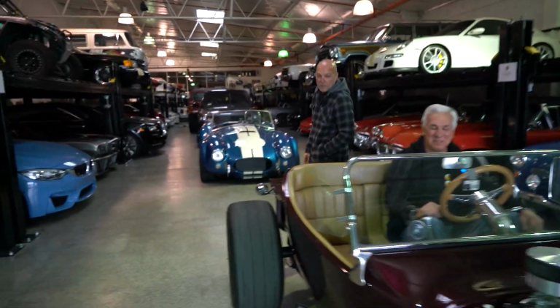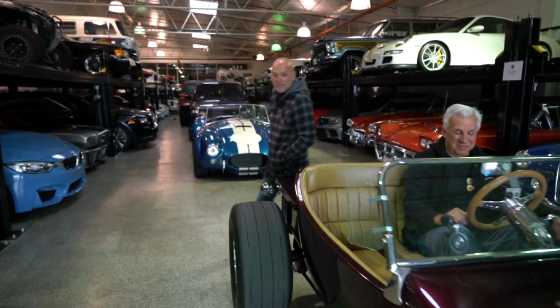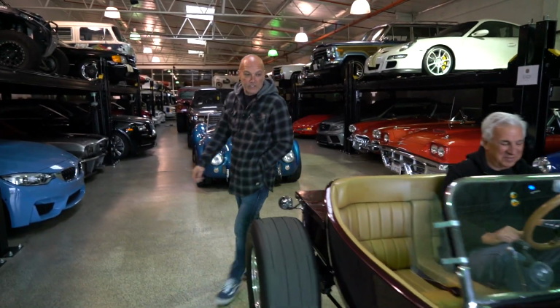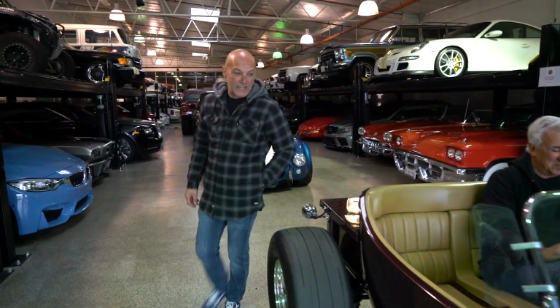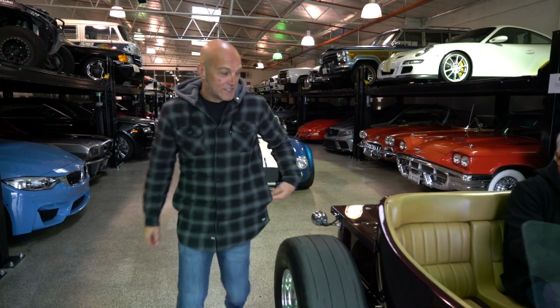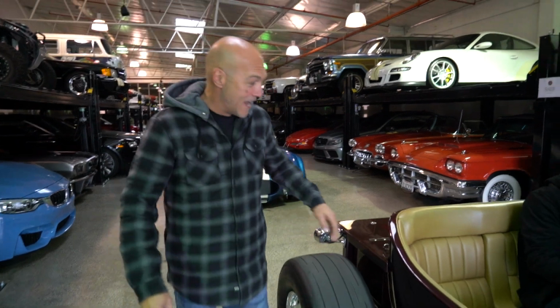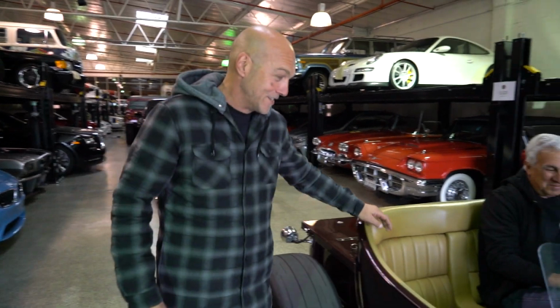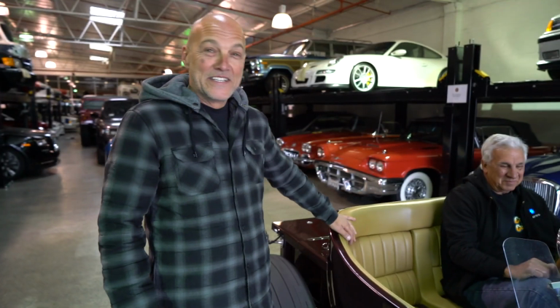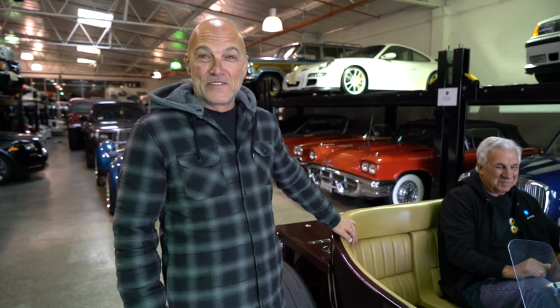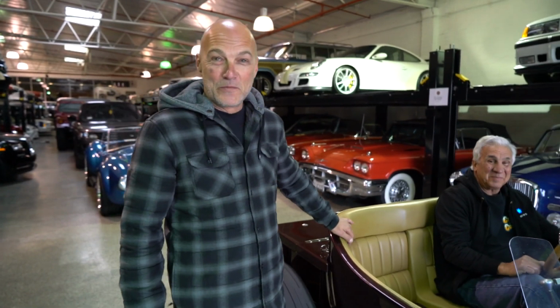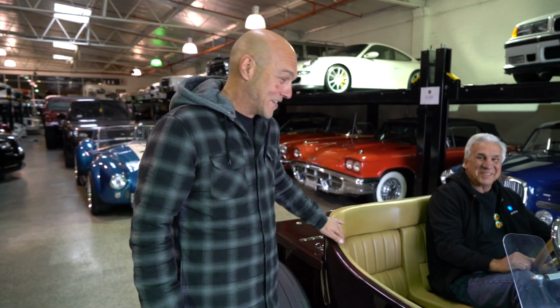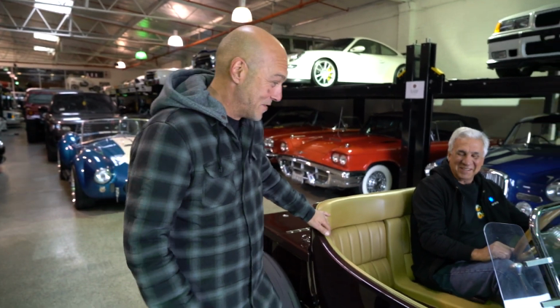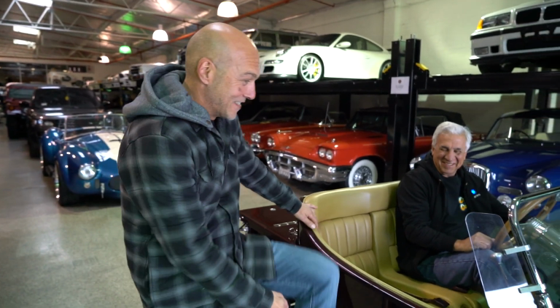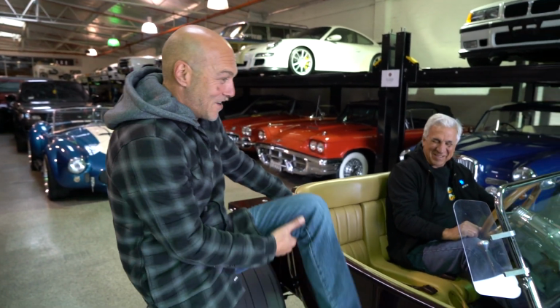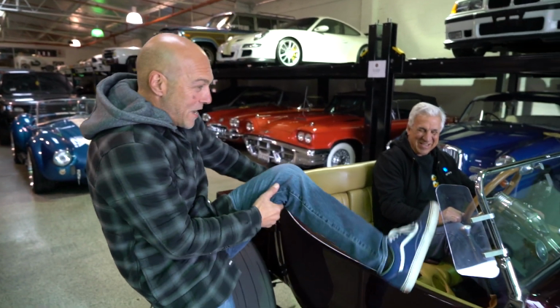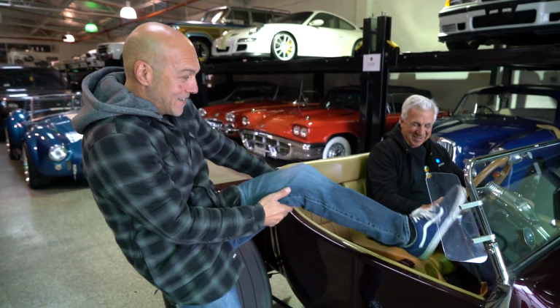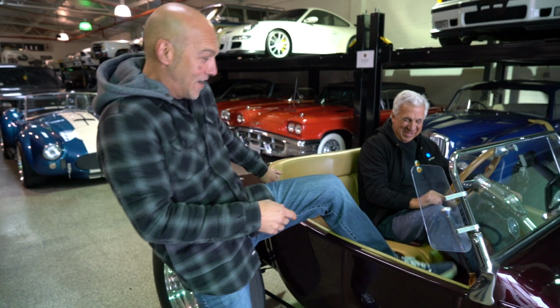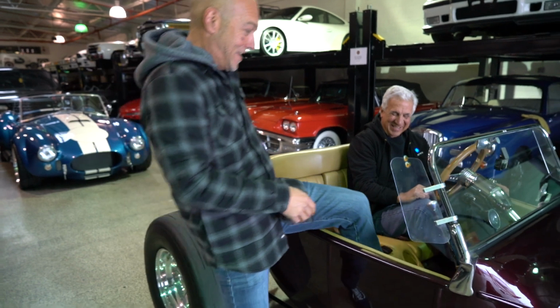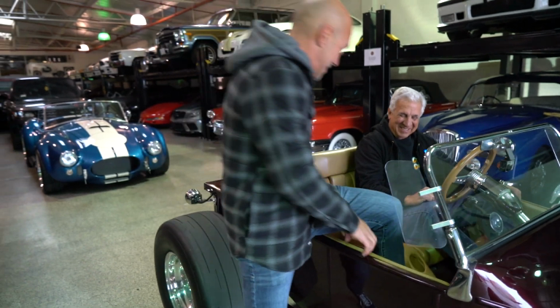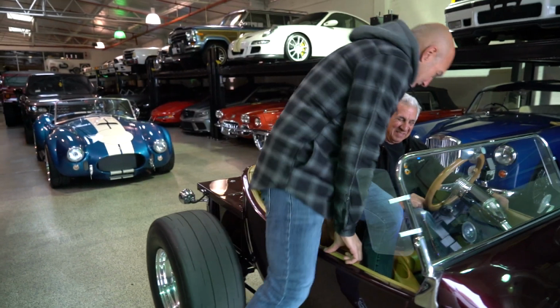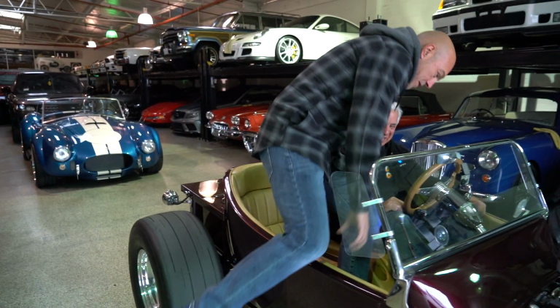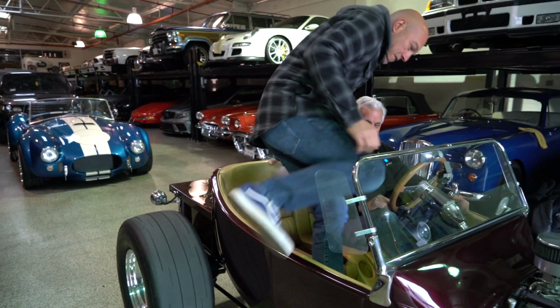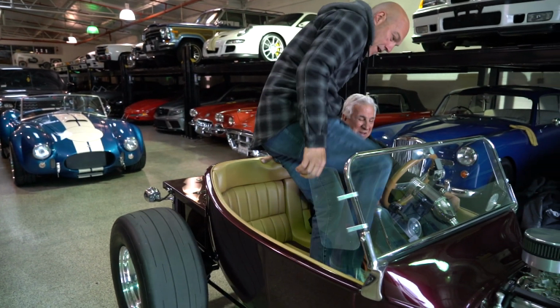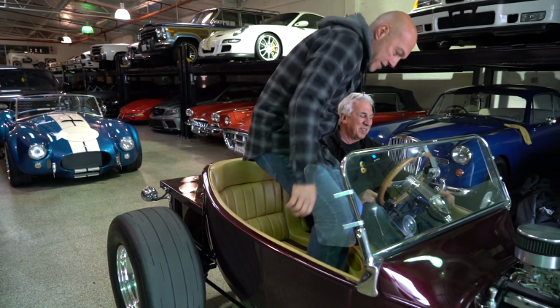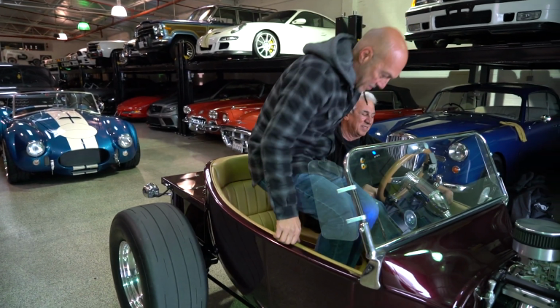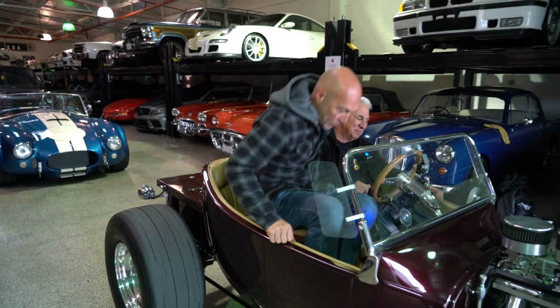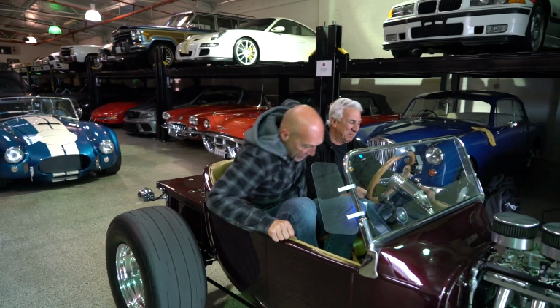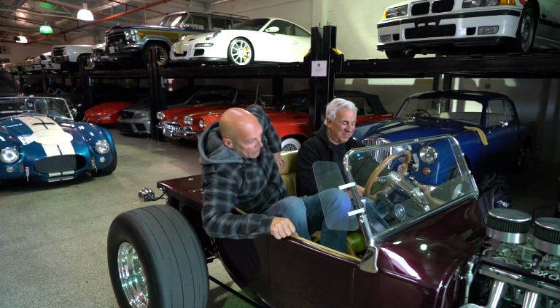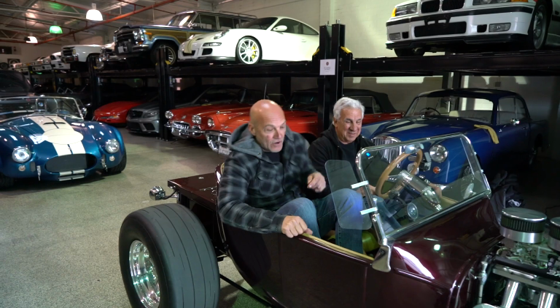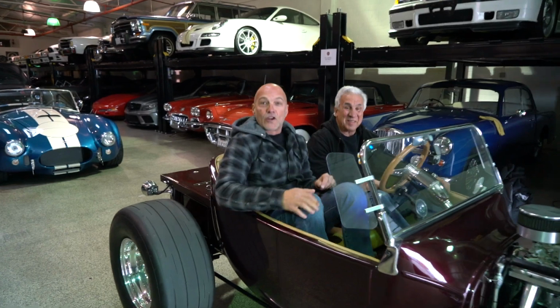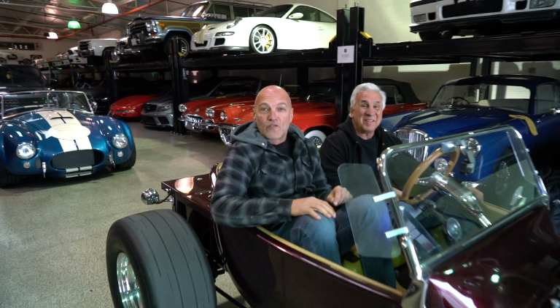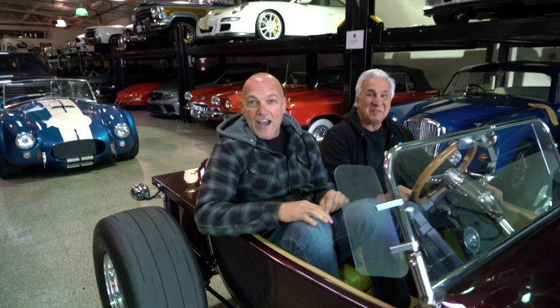After walking through all the details, Sean wraps up the walkthrough and they head out for a ride in the T-bucket.